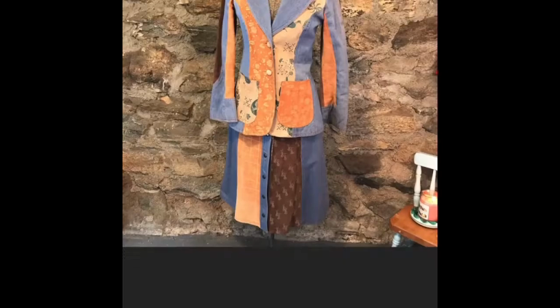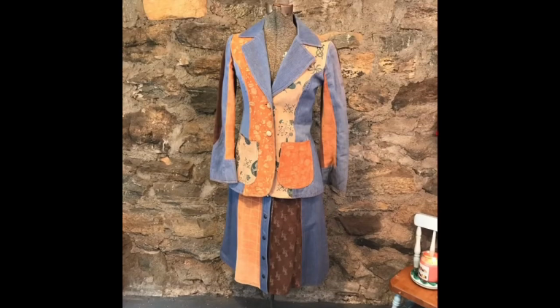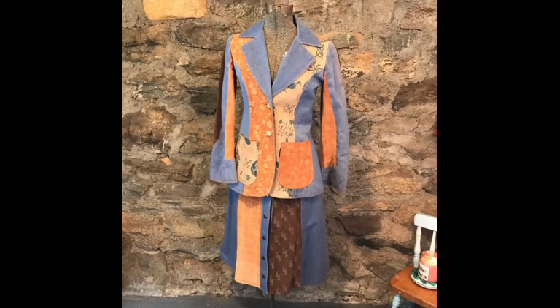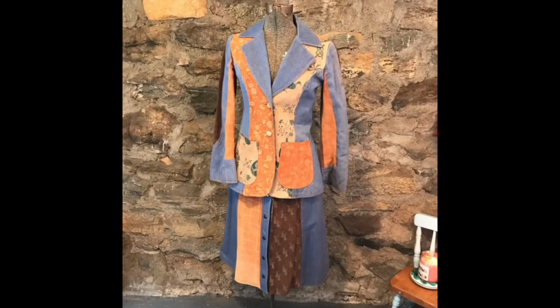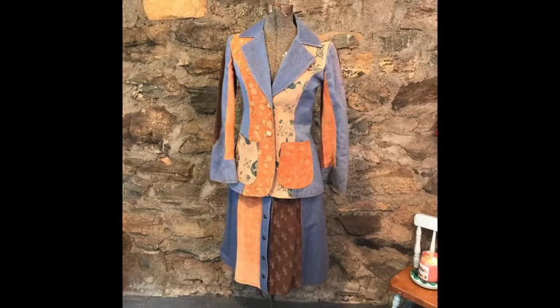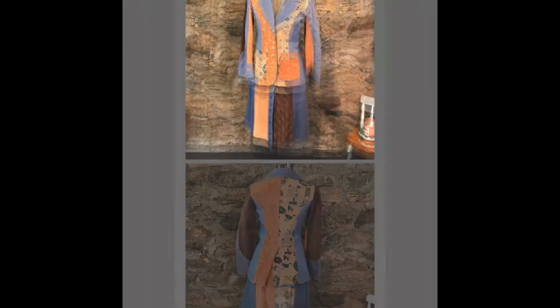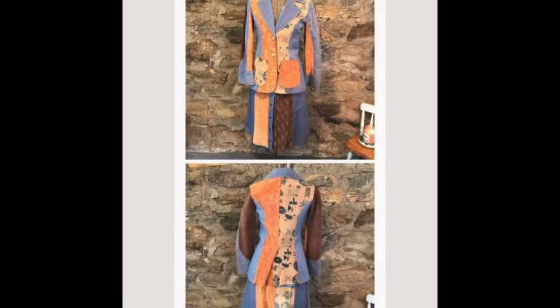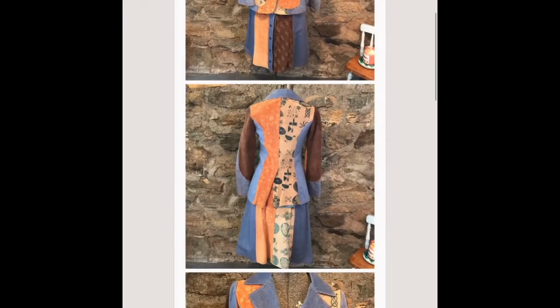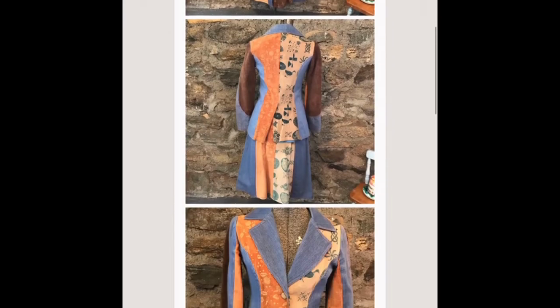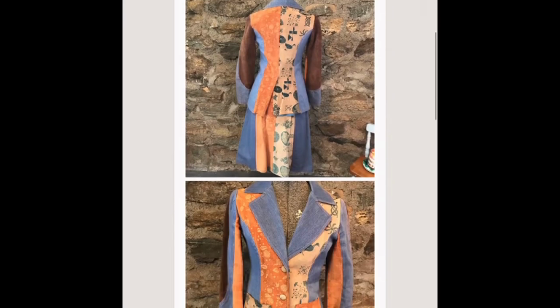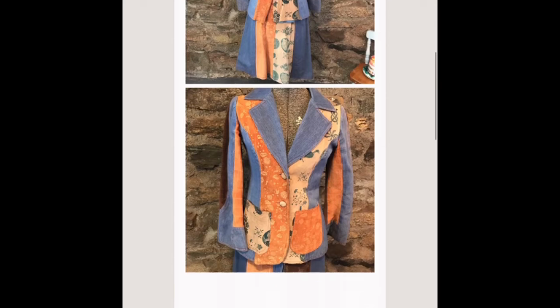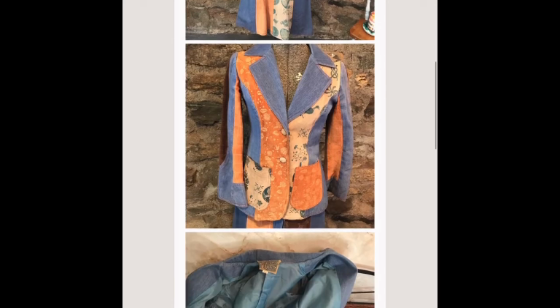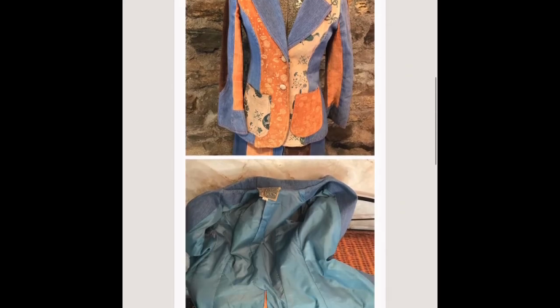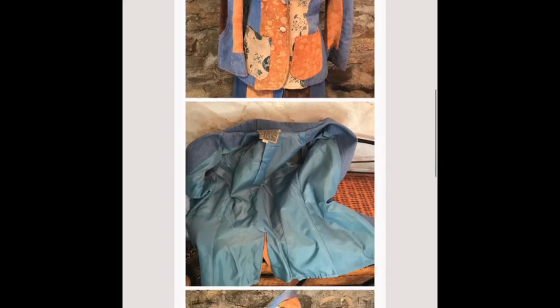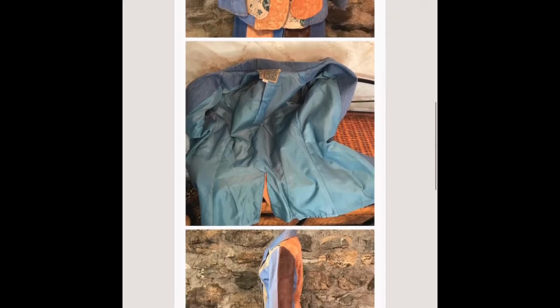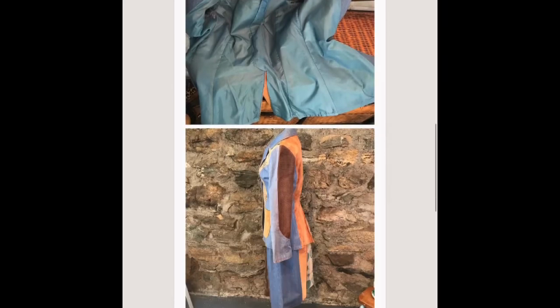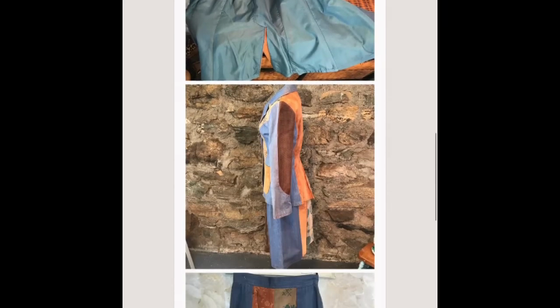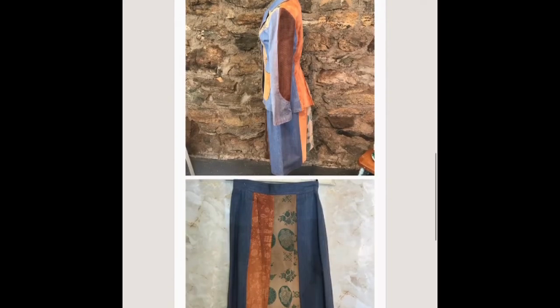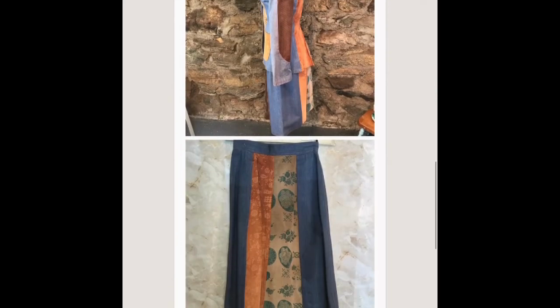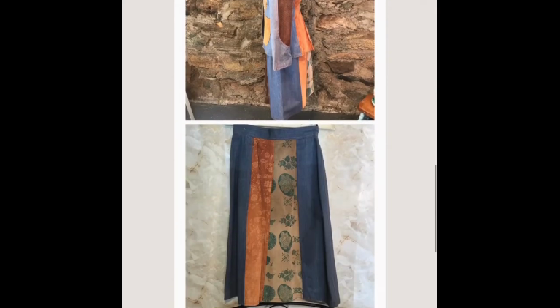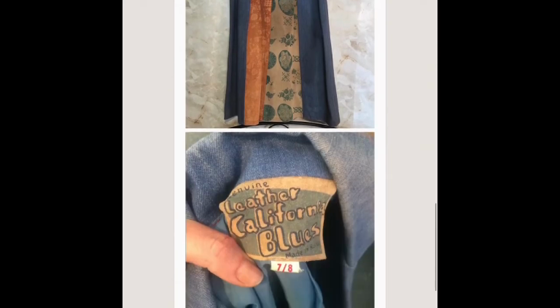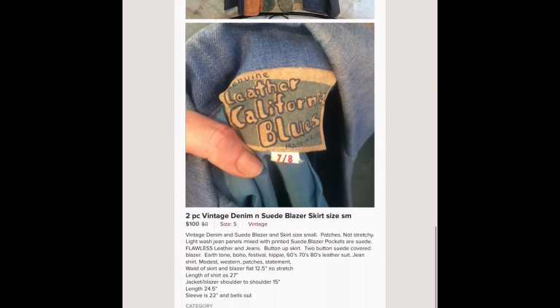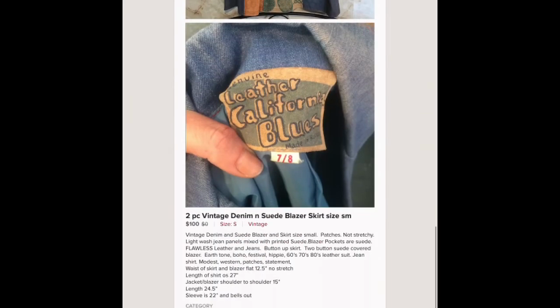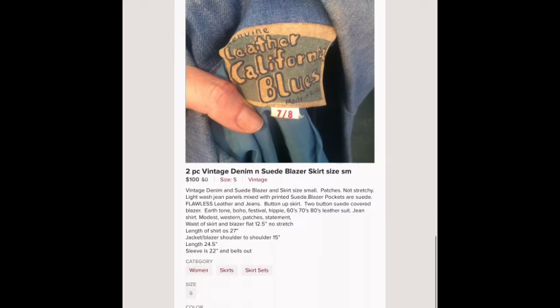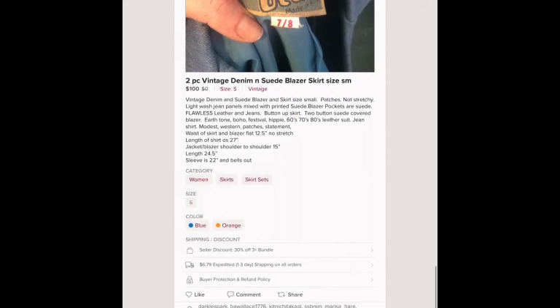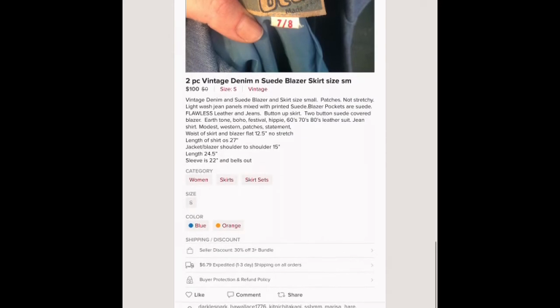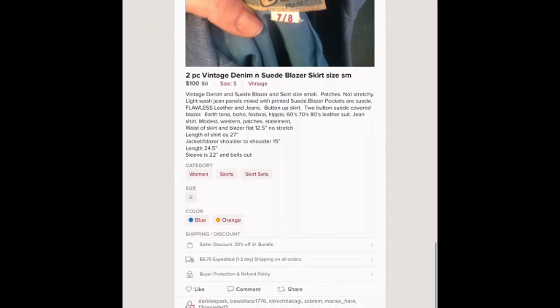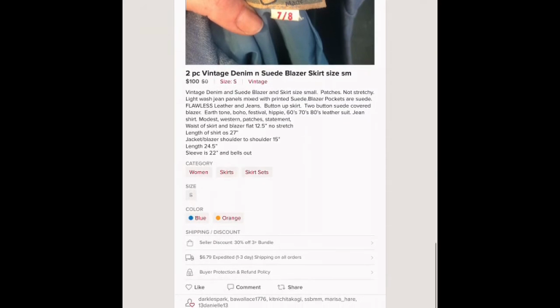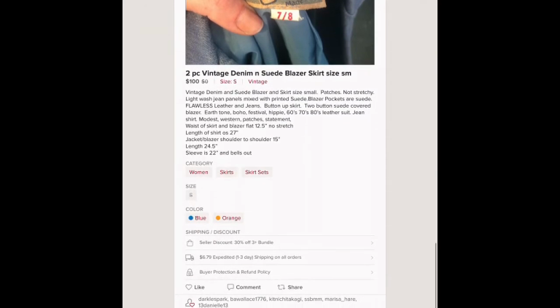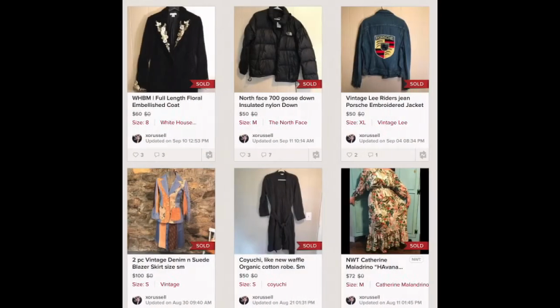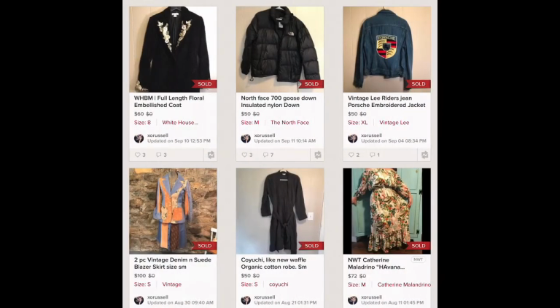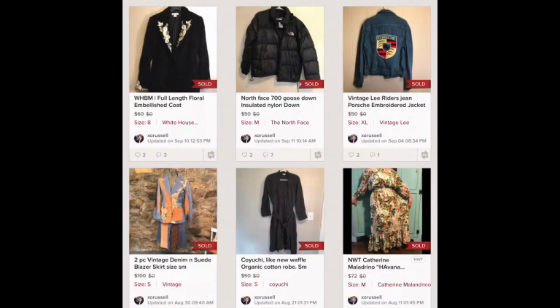This piece I sold for a hundred dollars. It's obviously suede and jean — immaculate condition, vintage 70s skirt set. It sold very quickly for a hundred dollars and I'm very happy with that.